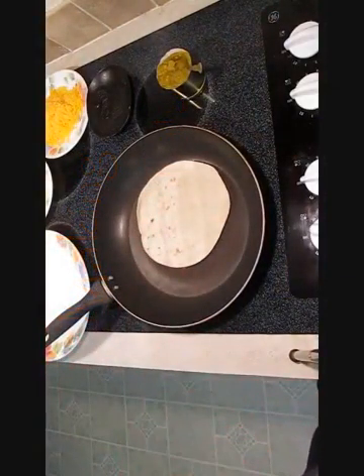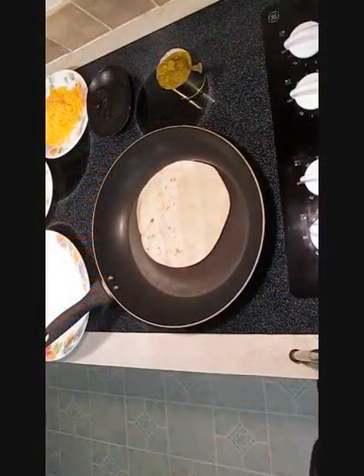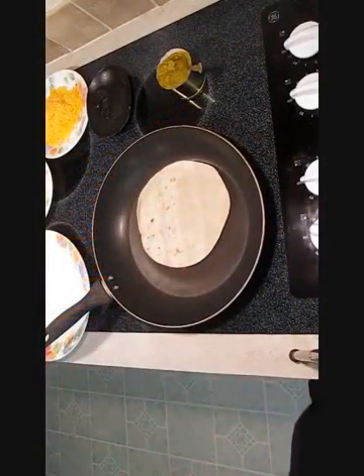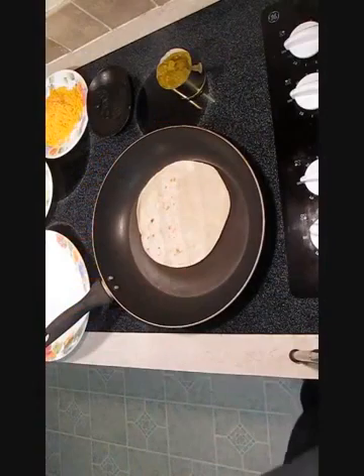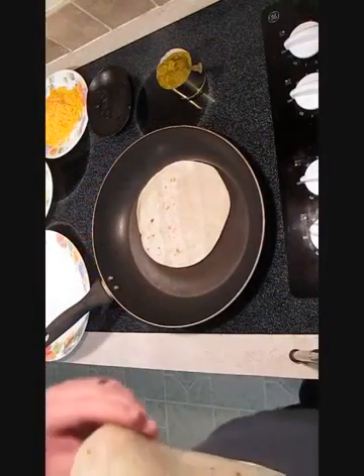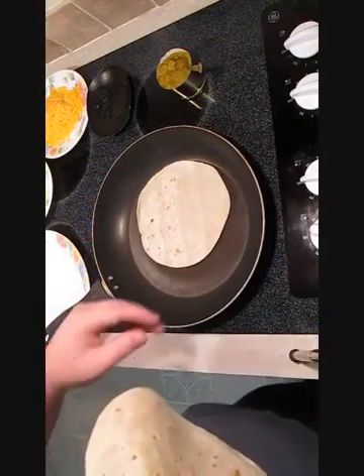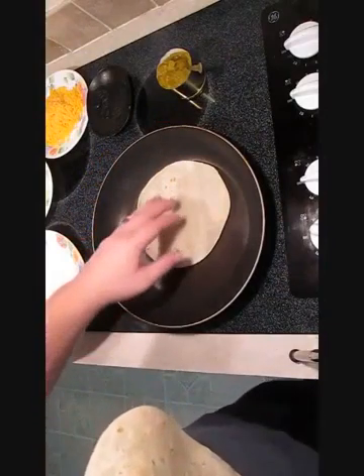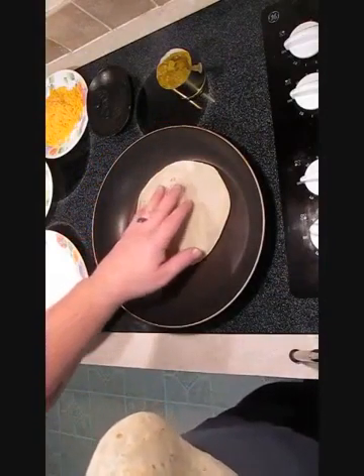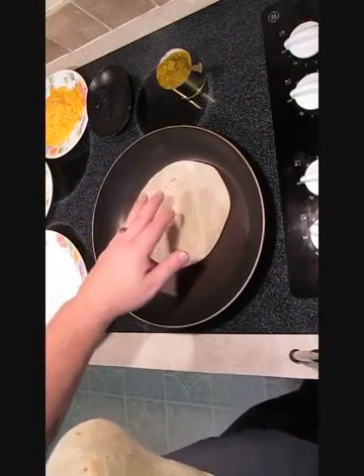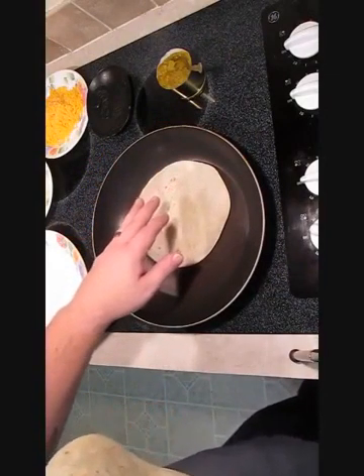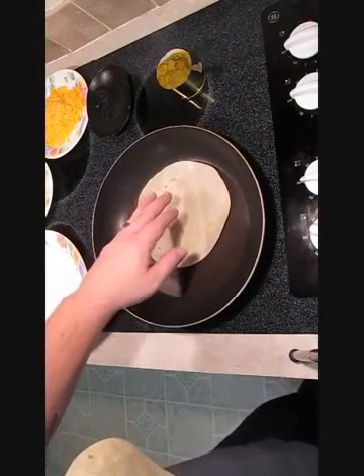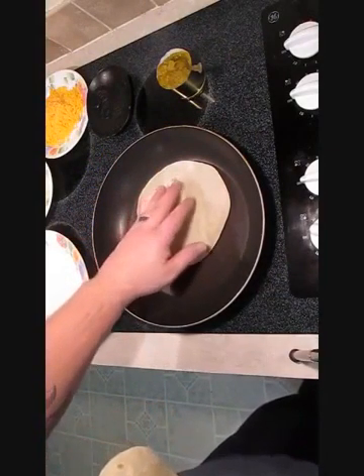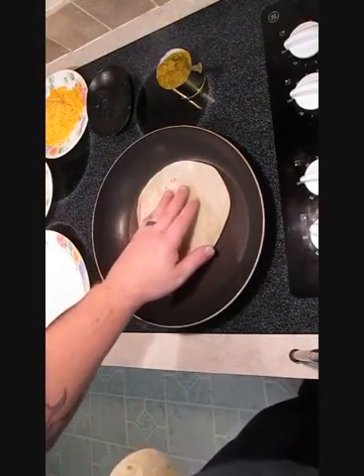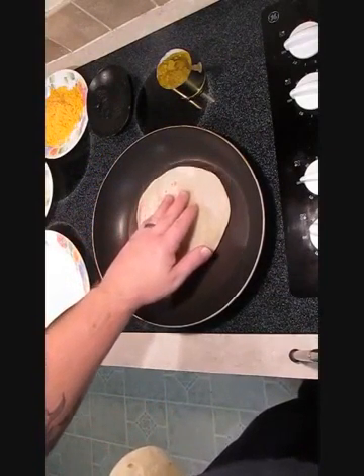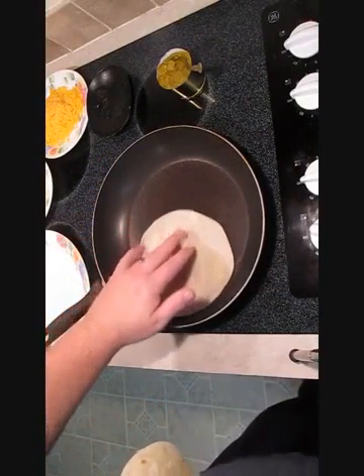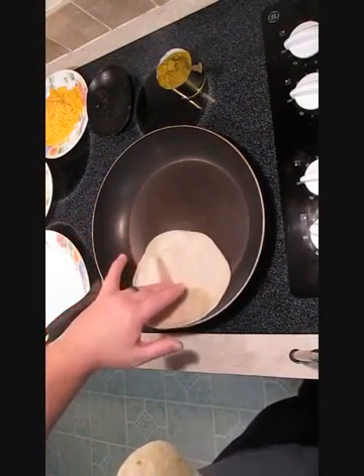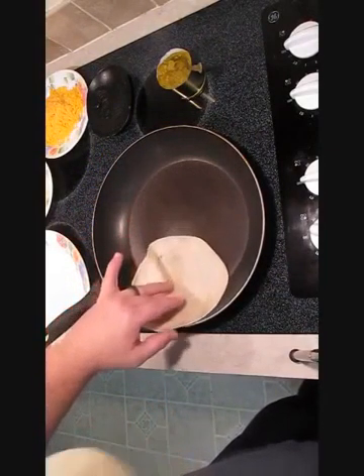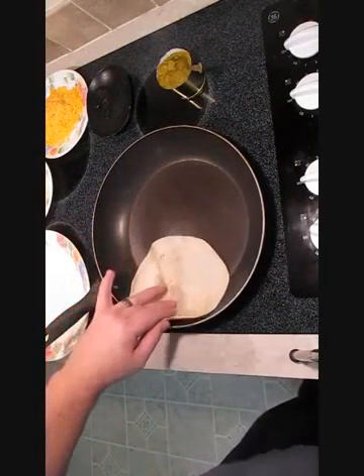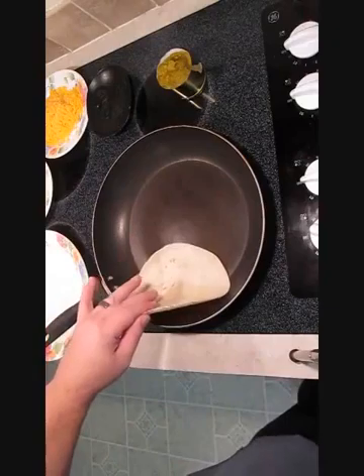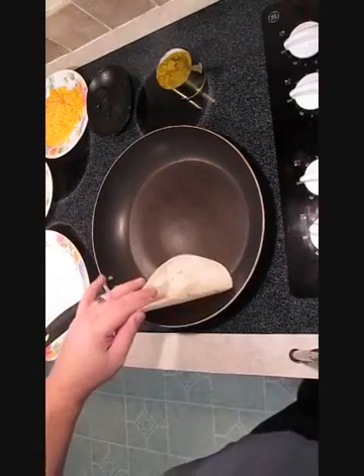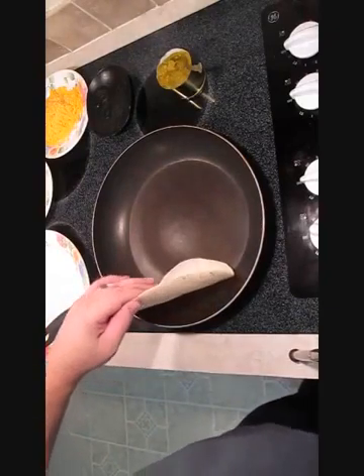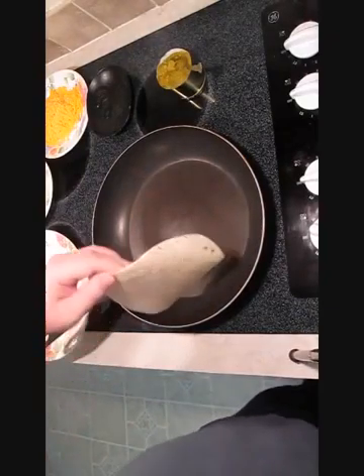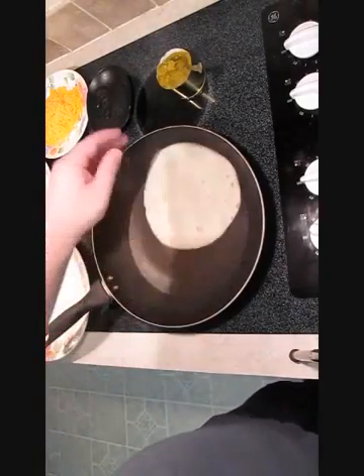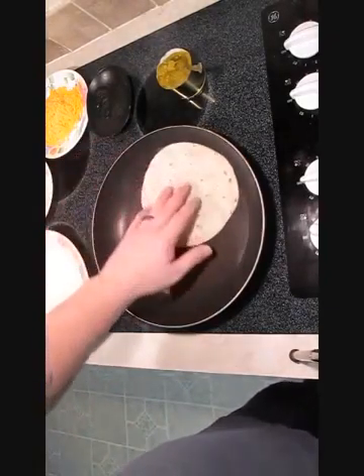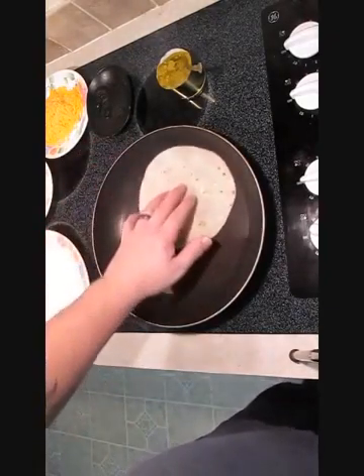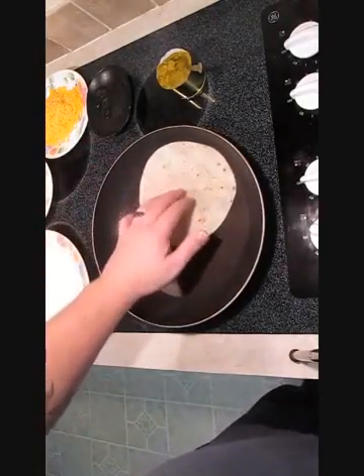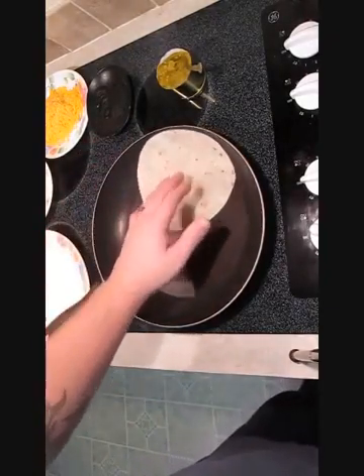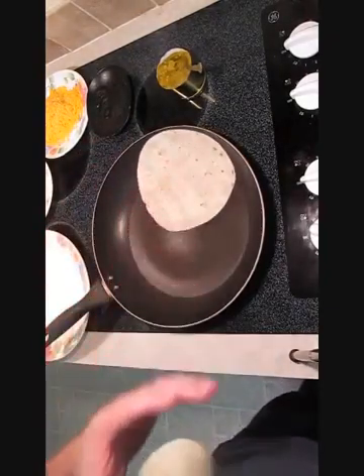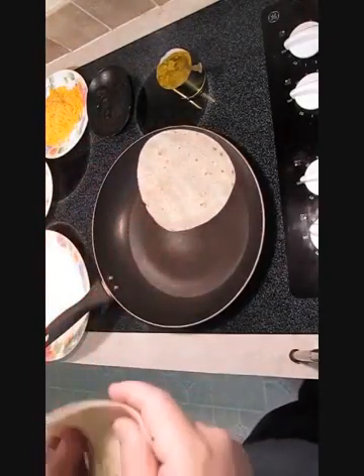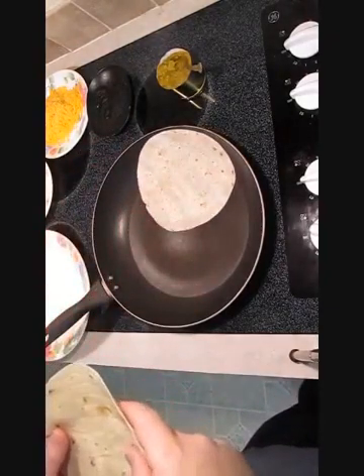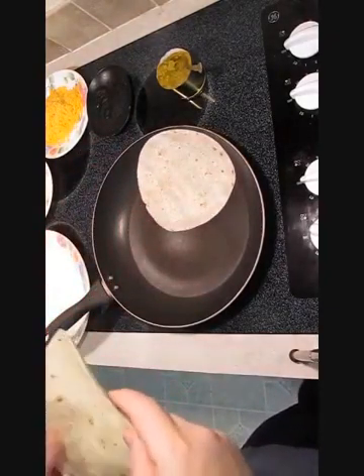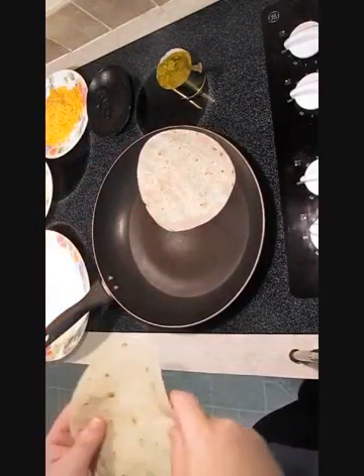First thing, we want to warm up these tortillas. Give a few seconds on each side, take it out, put the other one in.